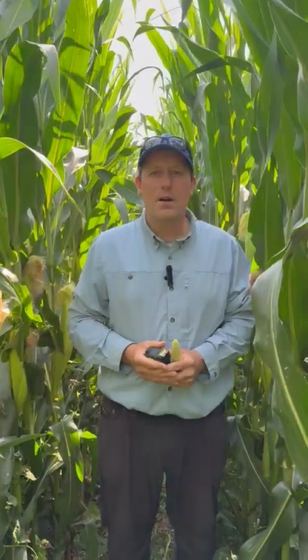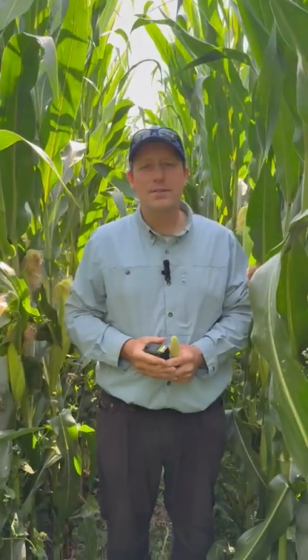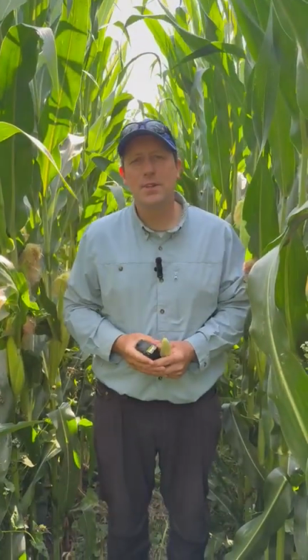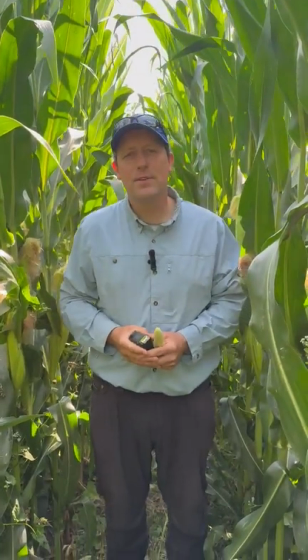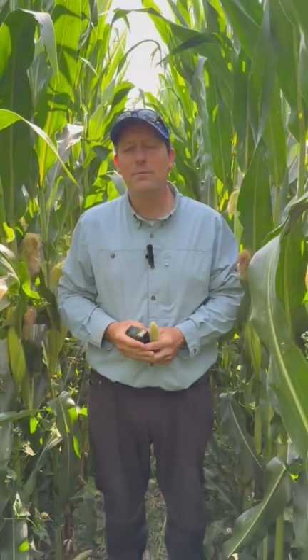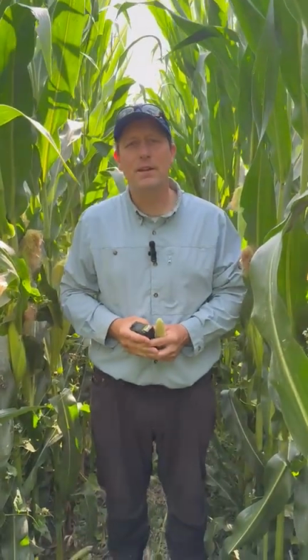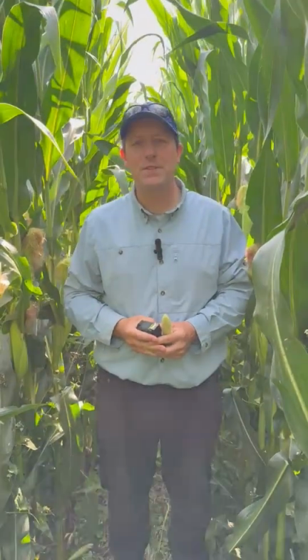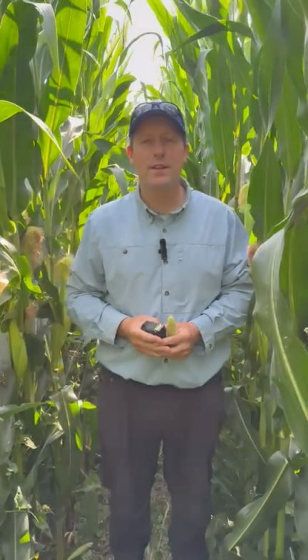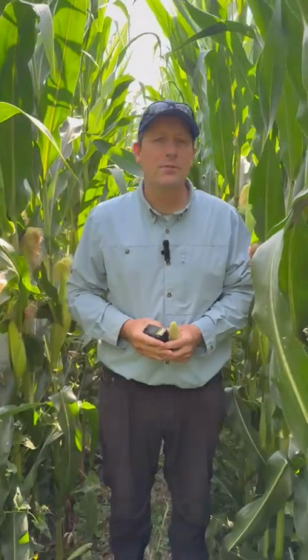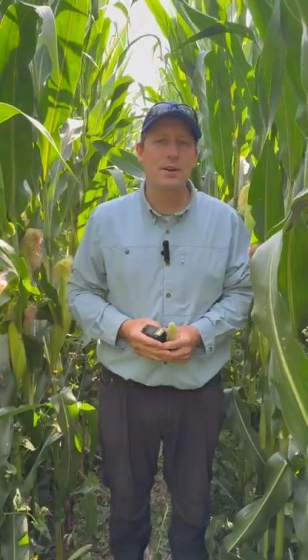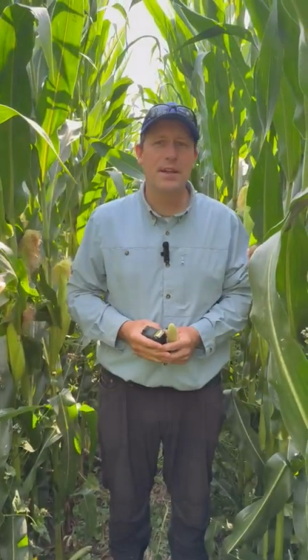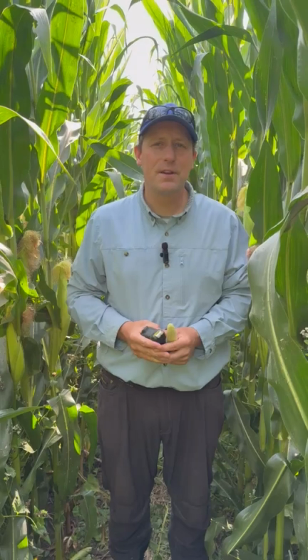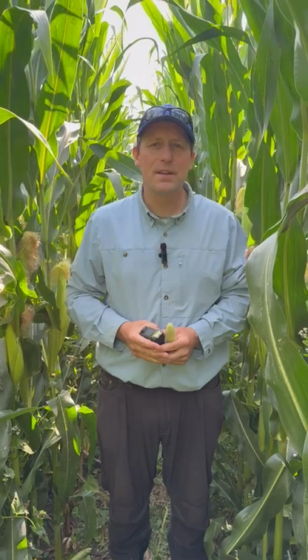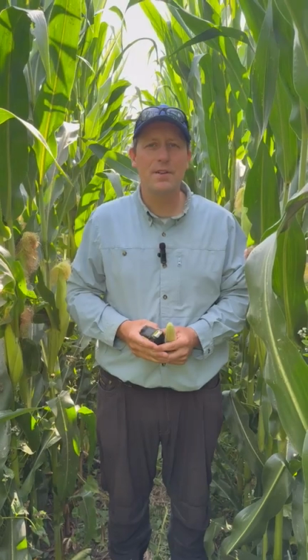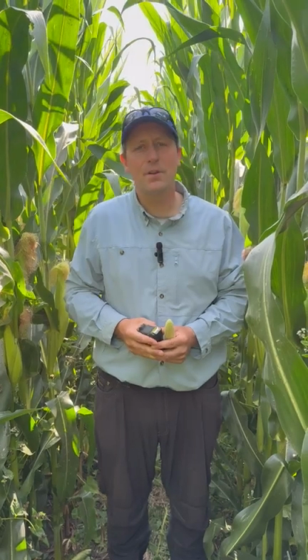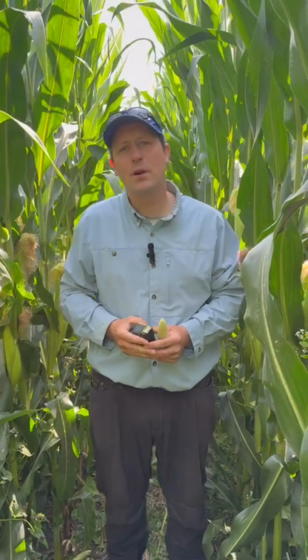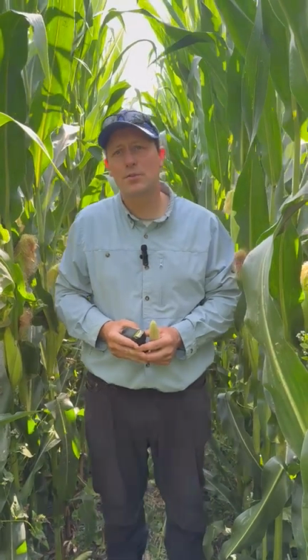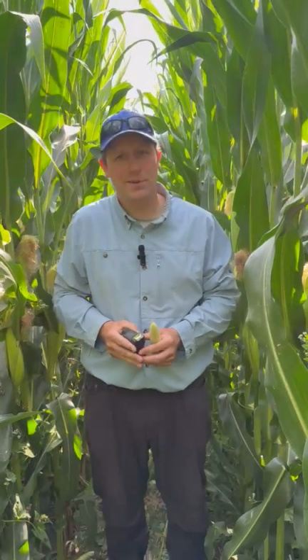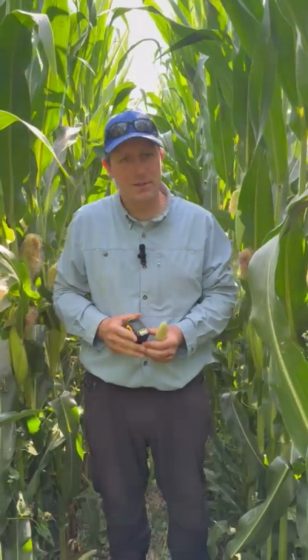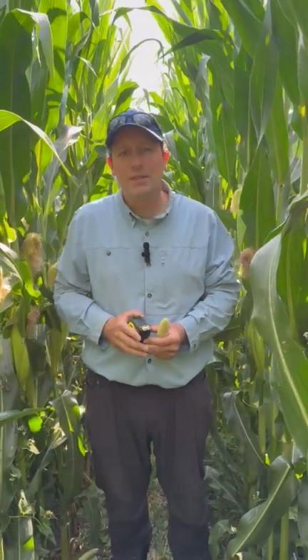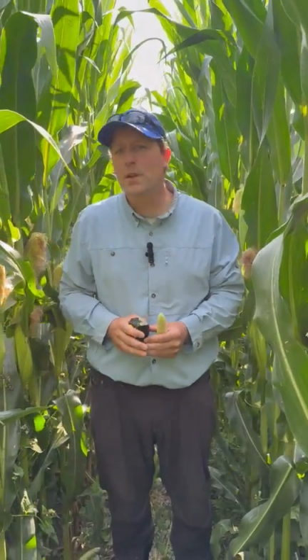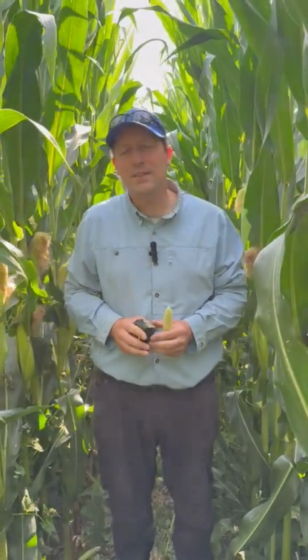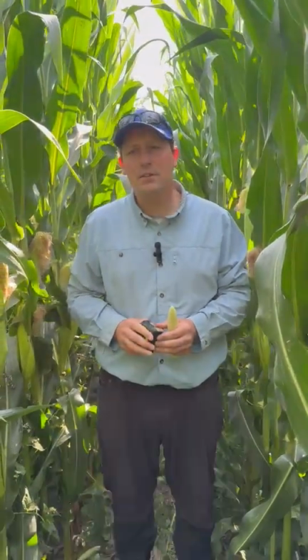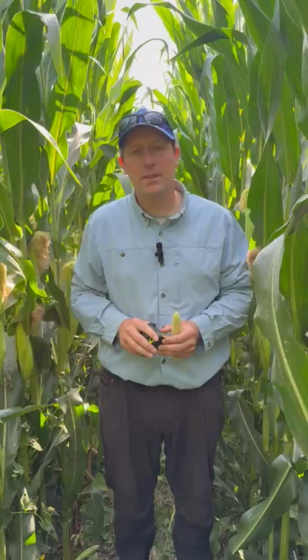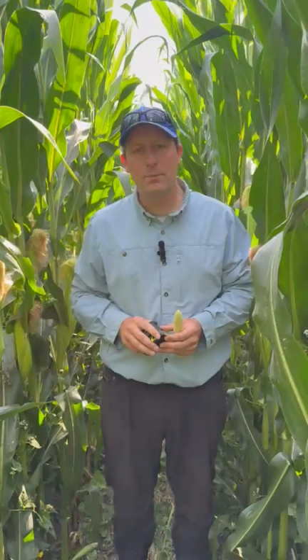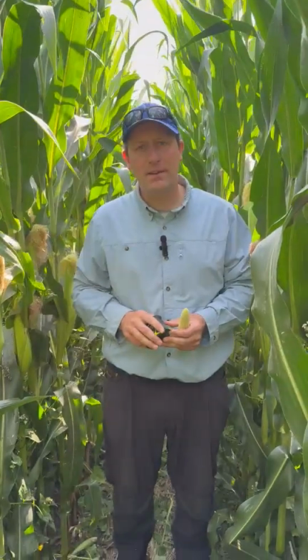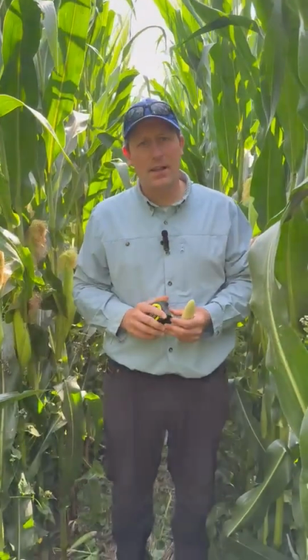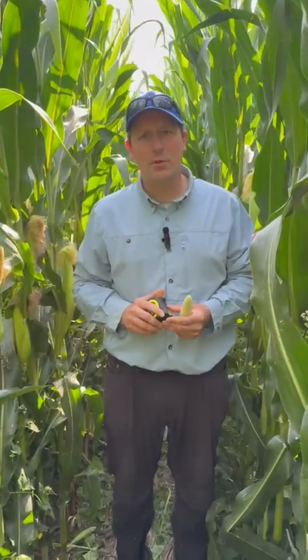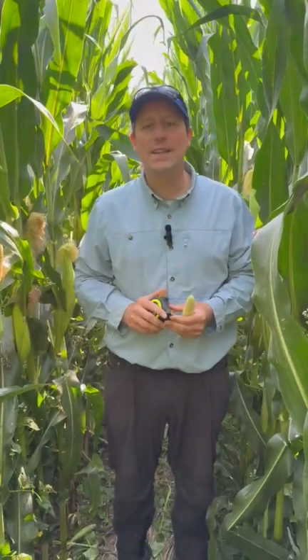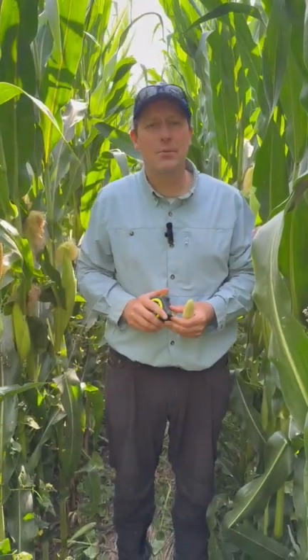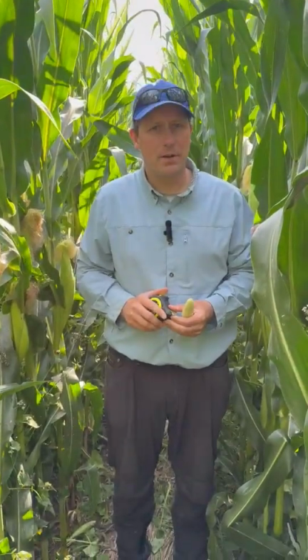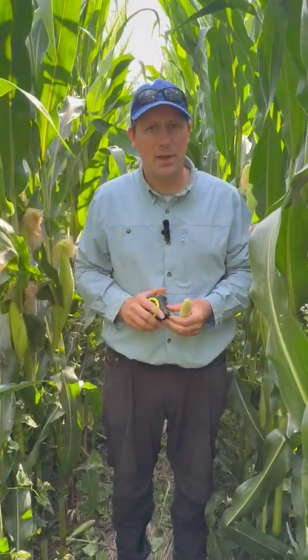August 6, 2025 — our bi-weekly cover crop check. We're just south of the Dodge County Fairgrounds on a Healthy Soil, Healthy Water grower participant. We're in week 11 with the corn being planted, and we're in week 7 with the cover crop being planted.